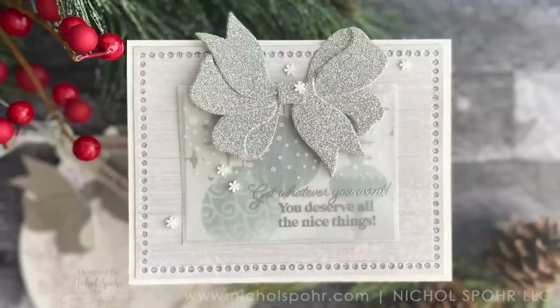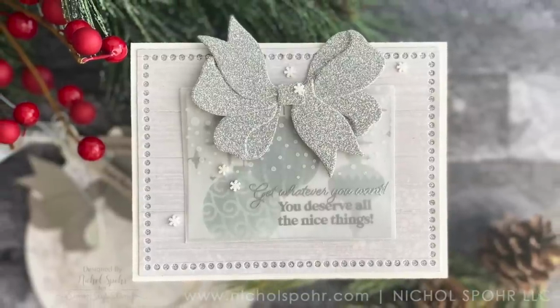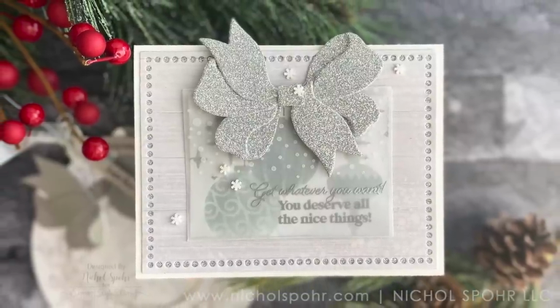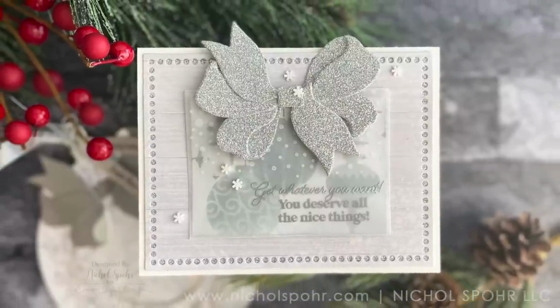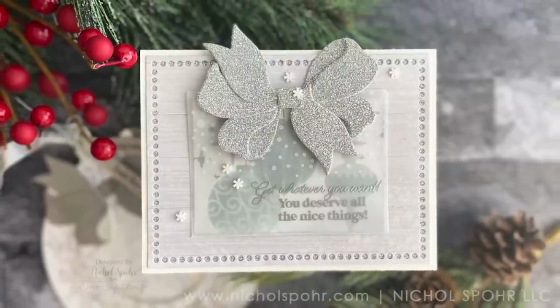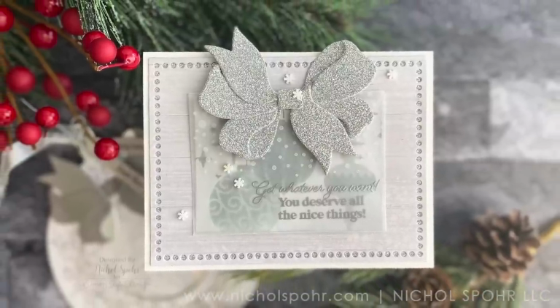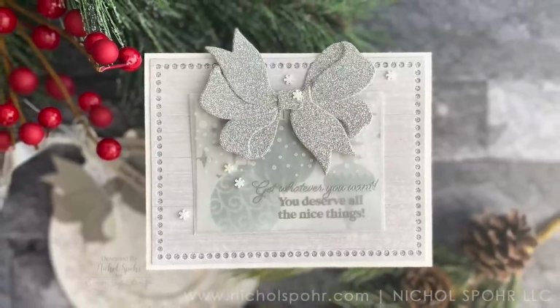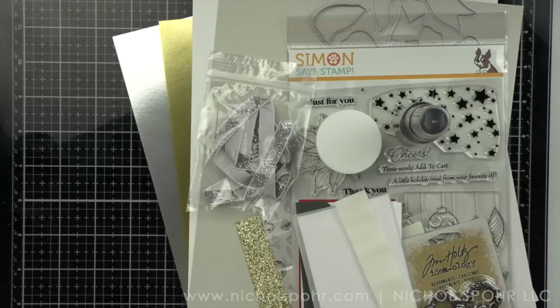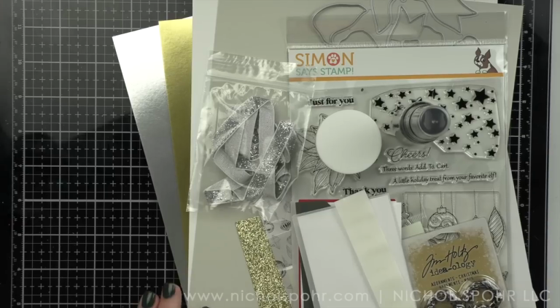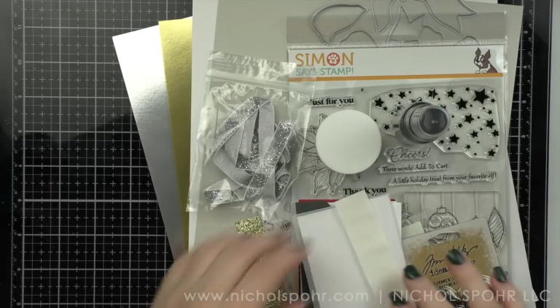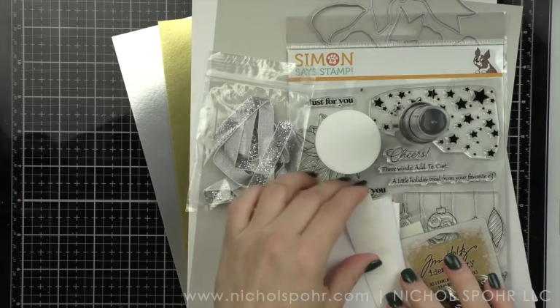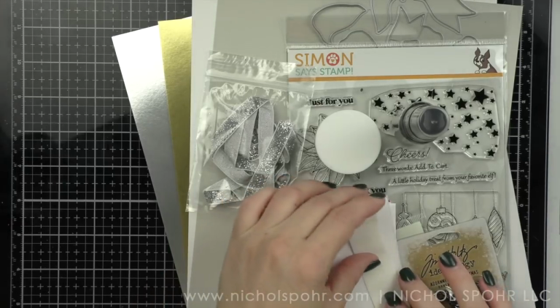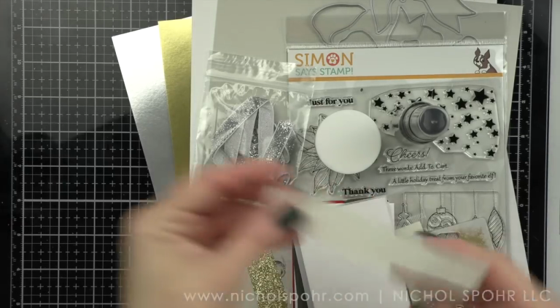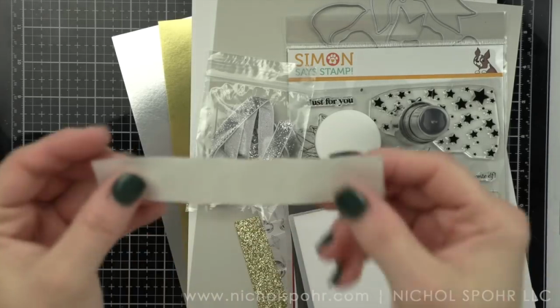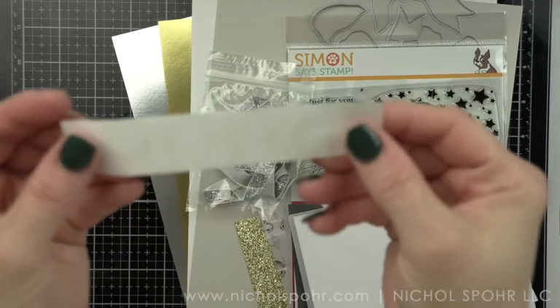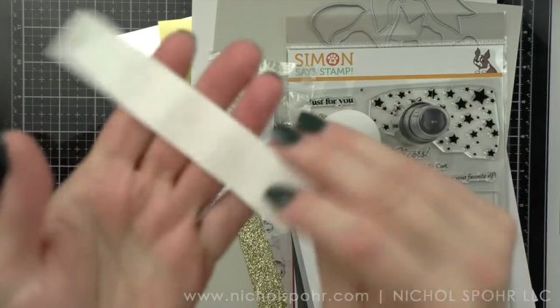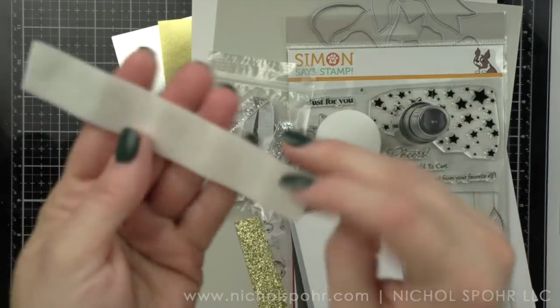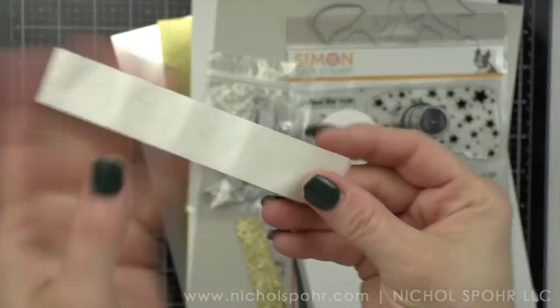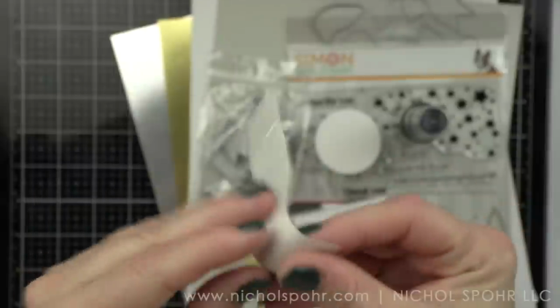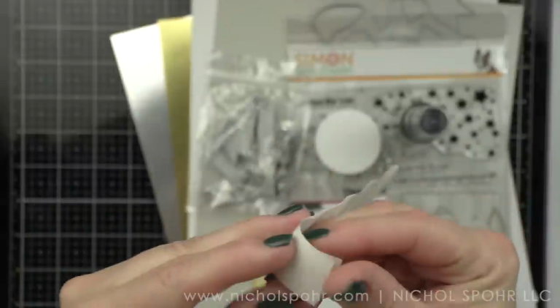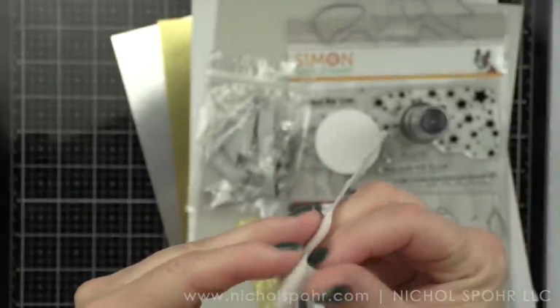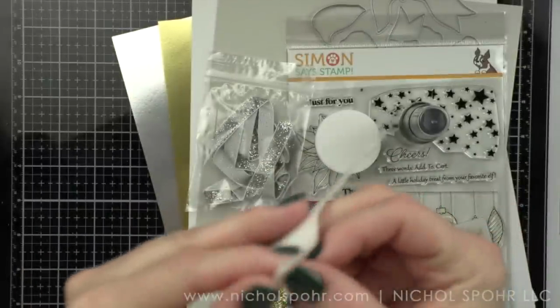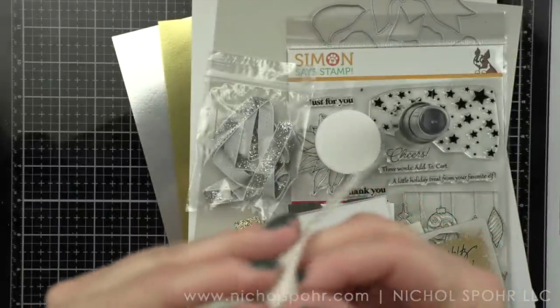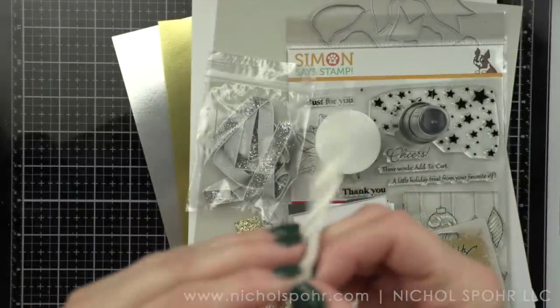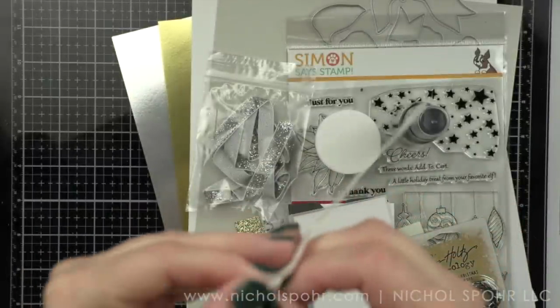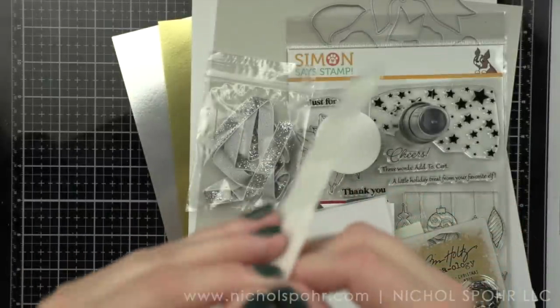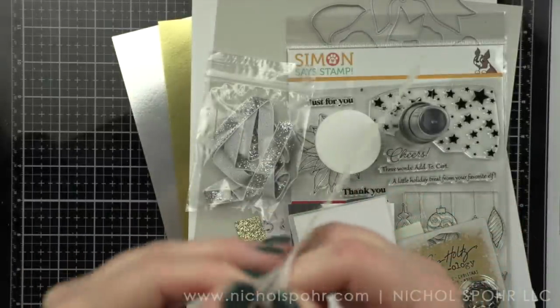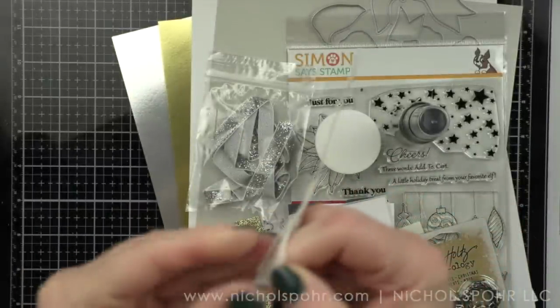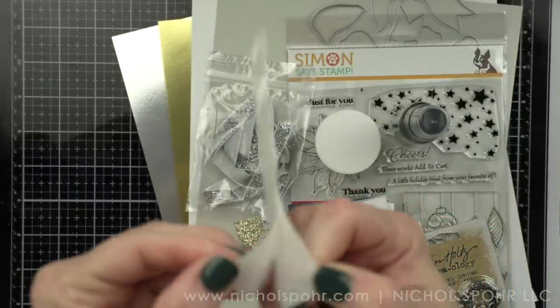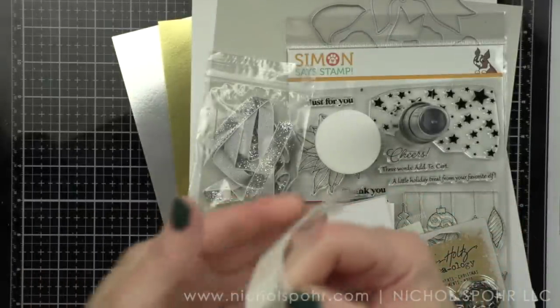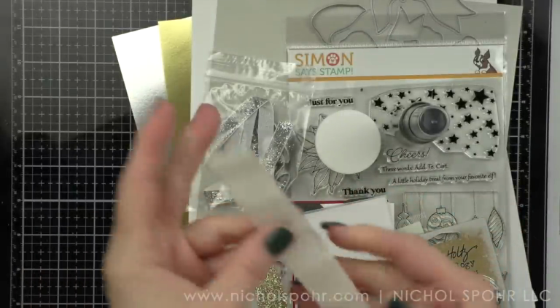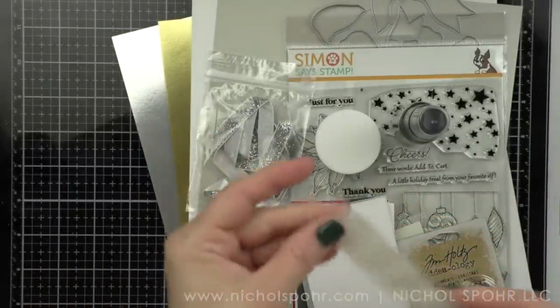We're going to be creating some glitz and glamour type projects with a large round shaker tag and also a card today that features a gift card holder. I'm first going to walk you through the components in the kit.